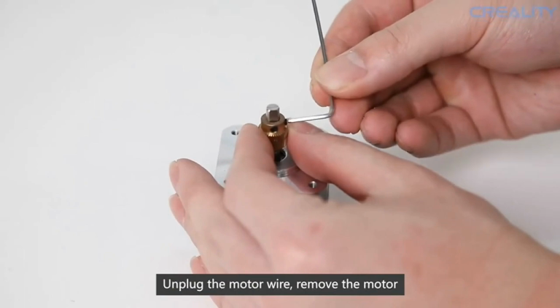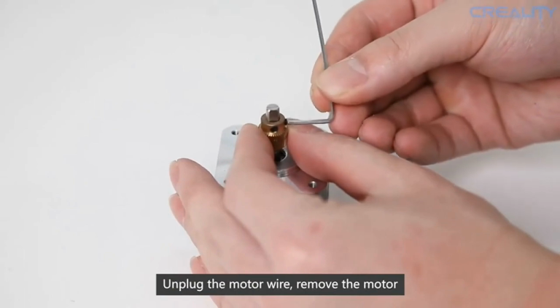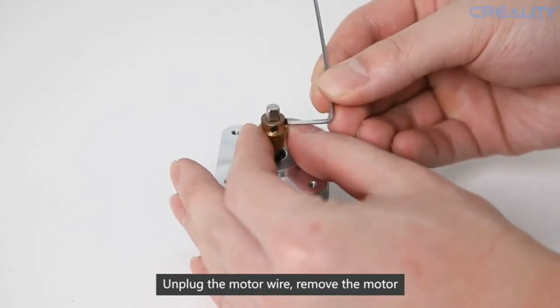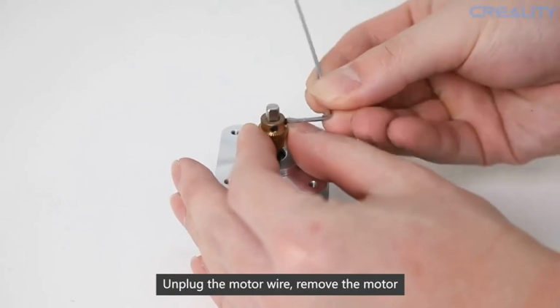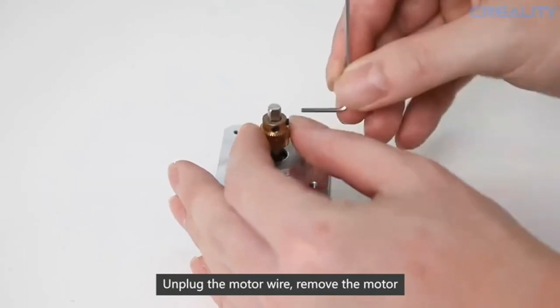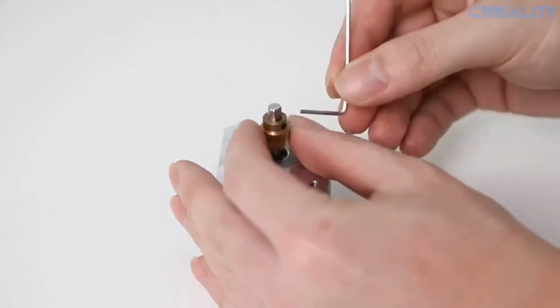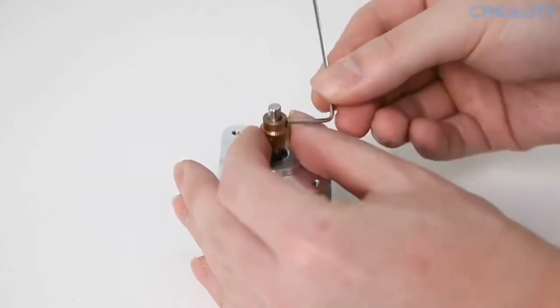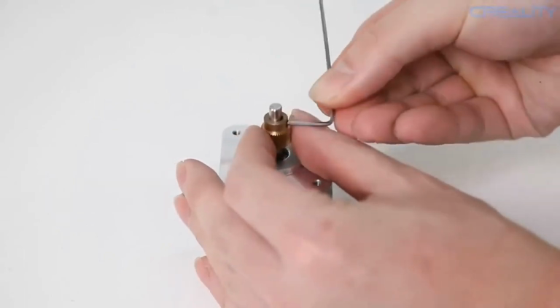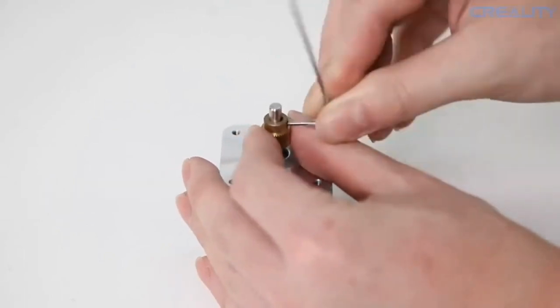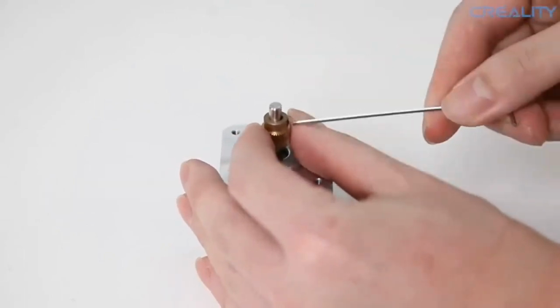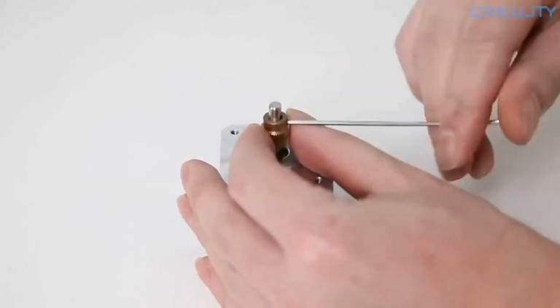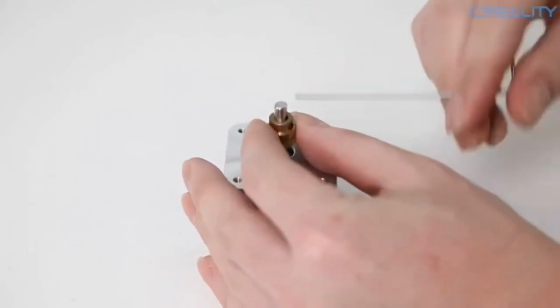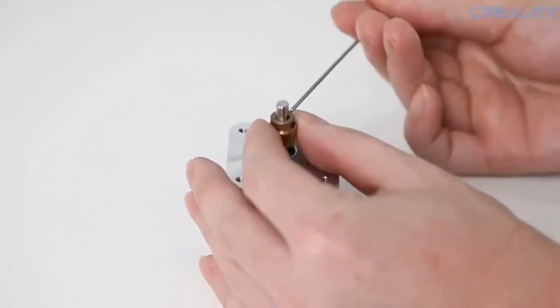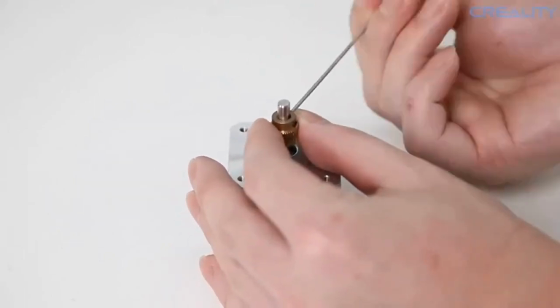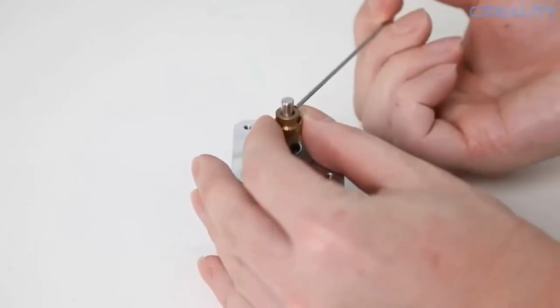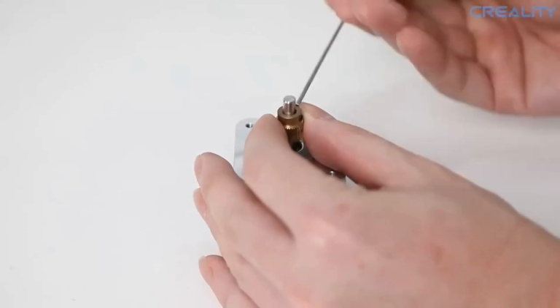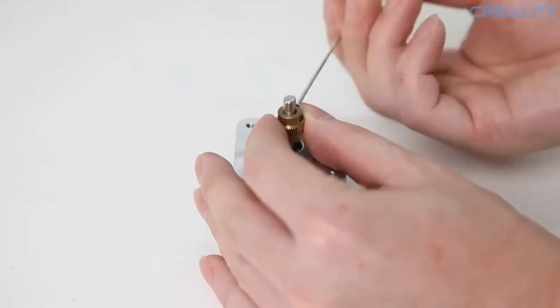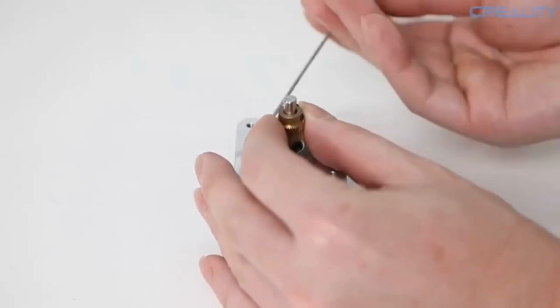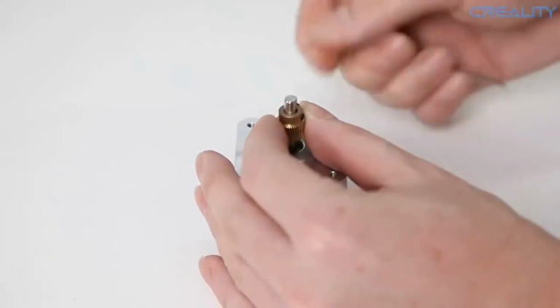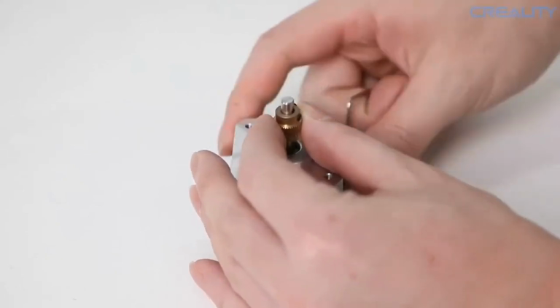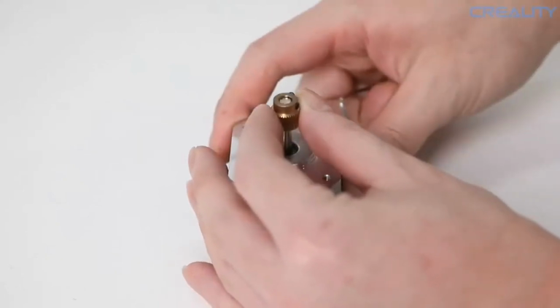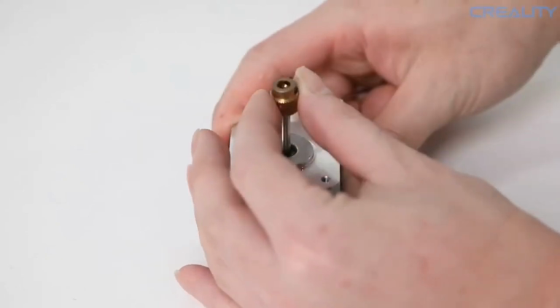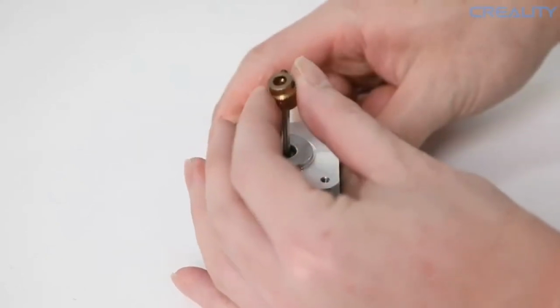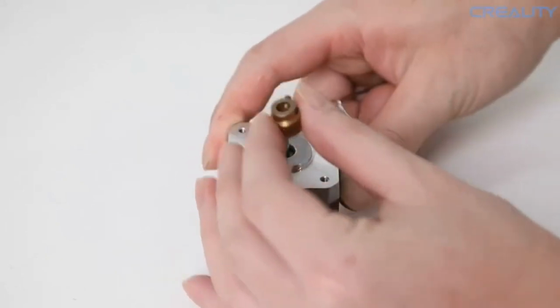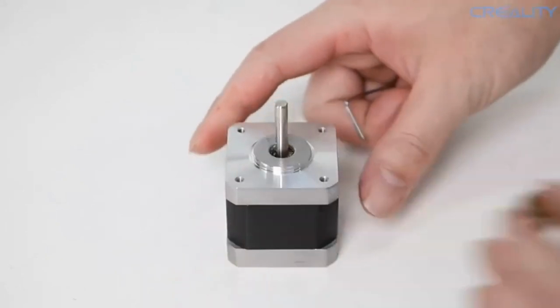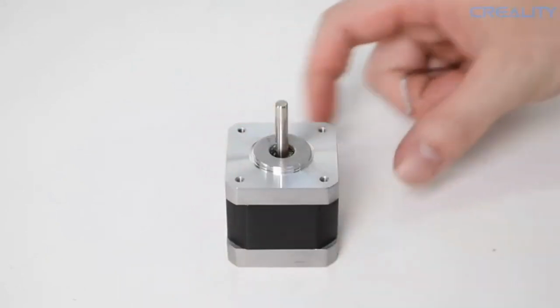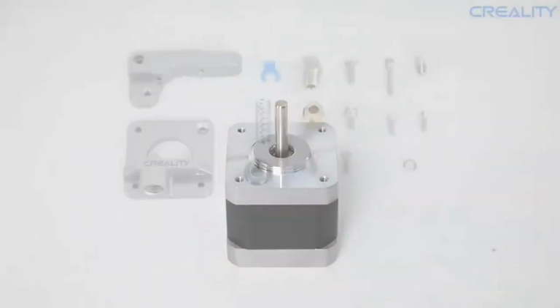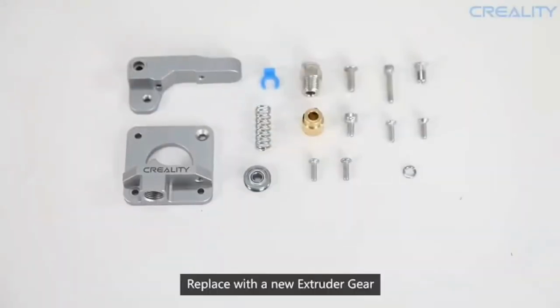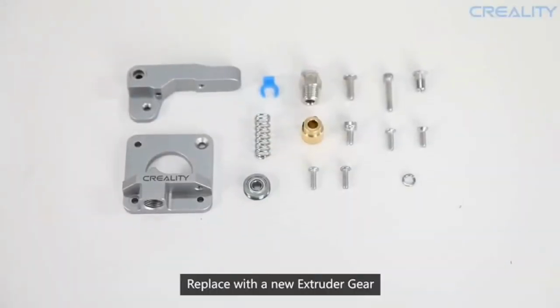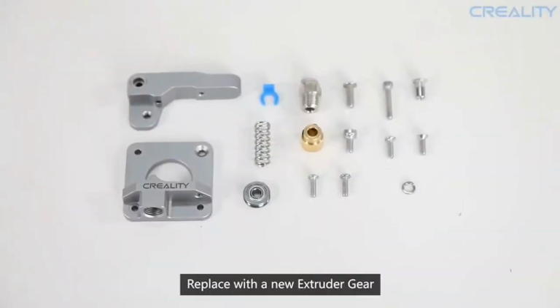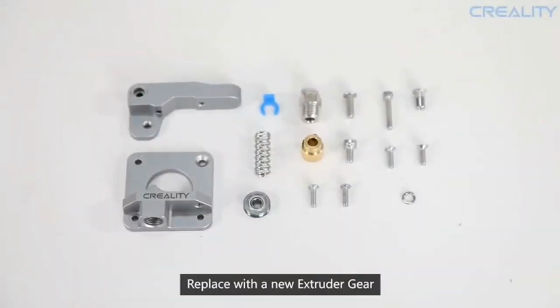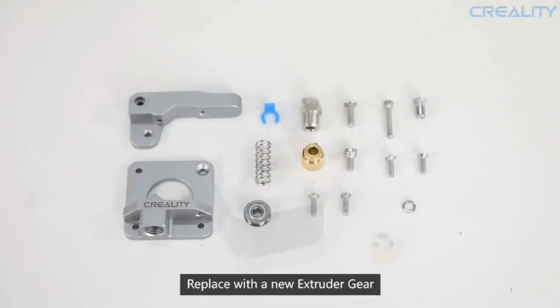Works better than the original plastic stock extruder. Original Creality 3D printer accessories compatible with Ender 3, Ender 3 Pro, Ender 3 S, Ender 3 V2, Ender 3 Max, CR10, and CR10S.